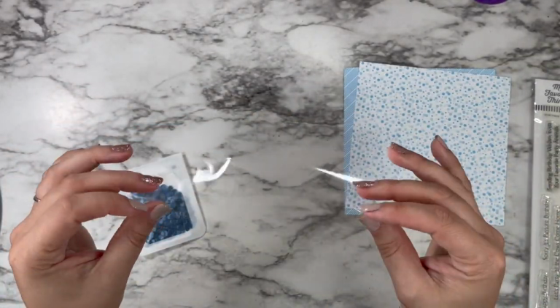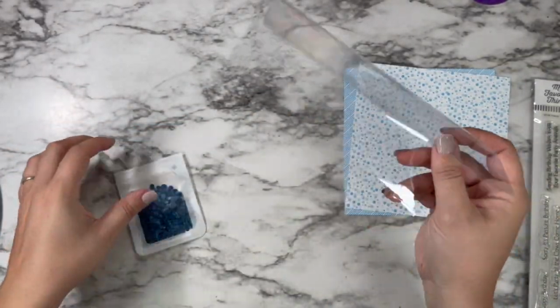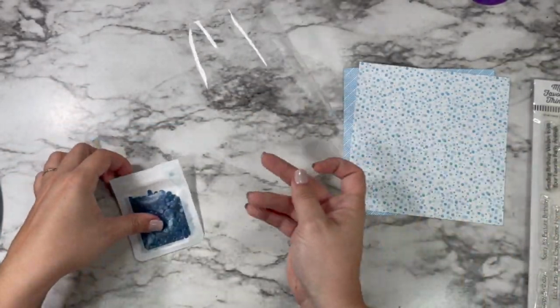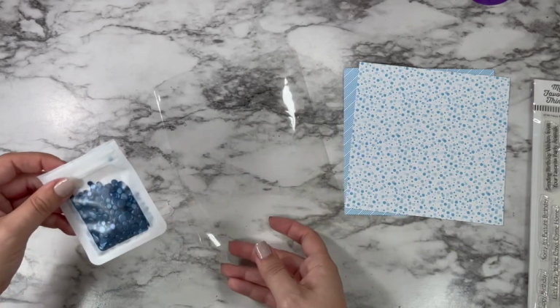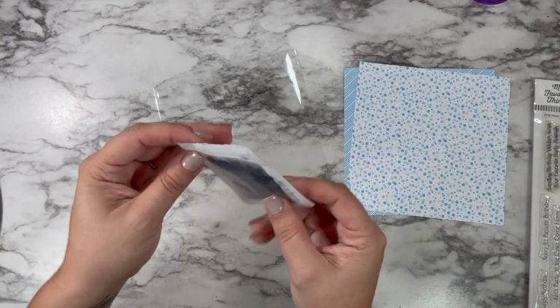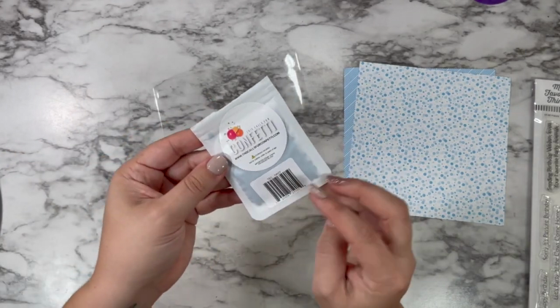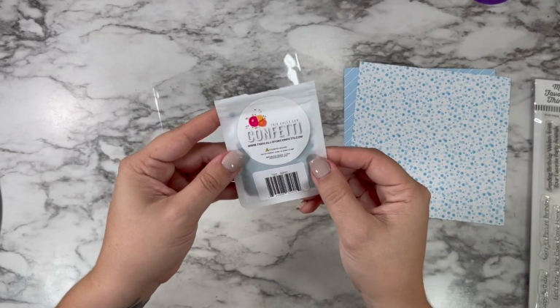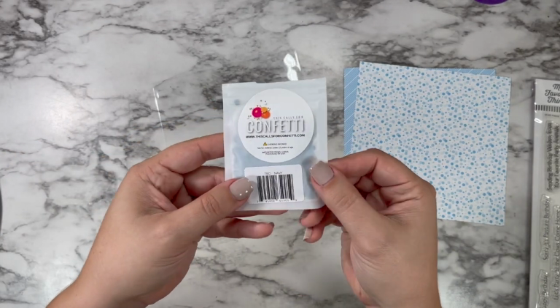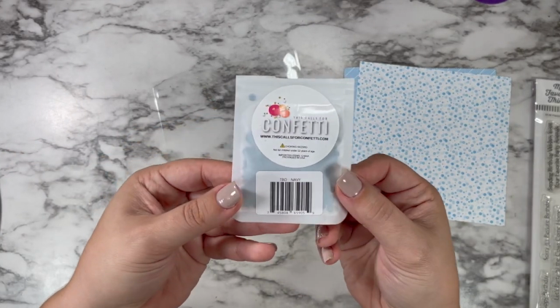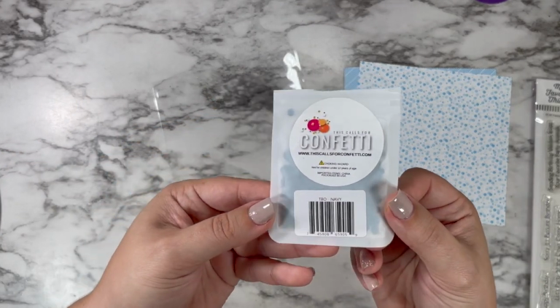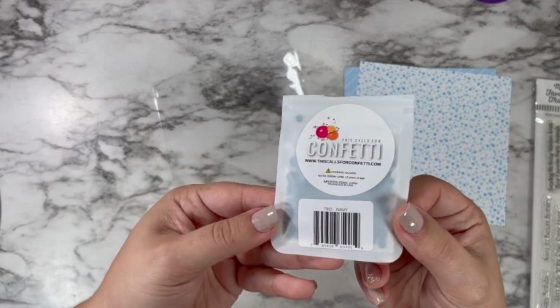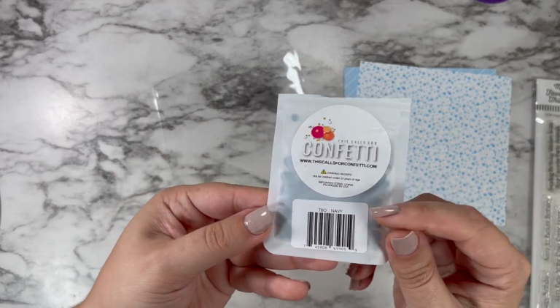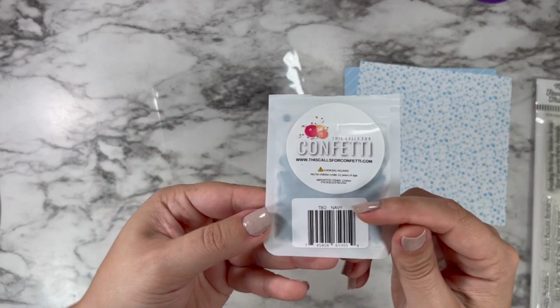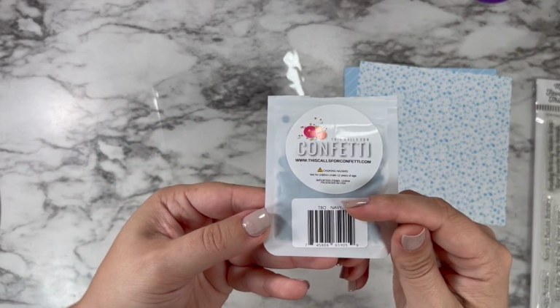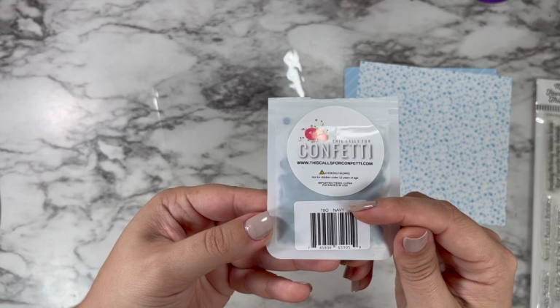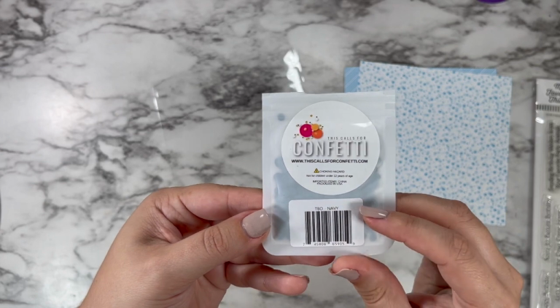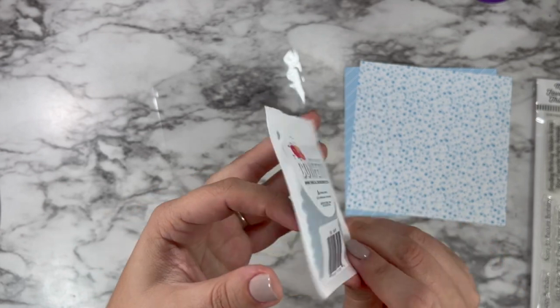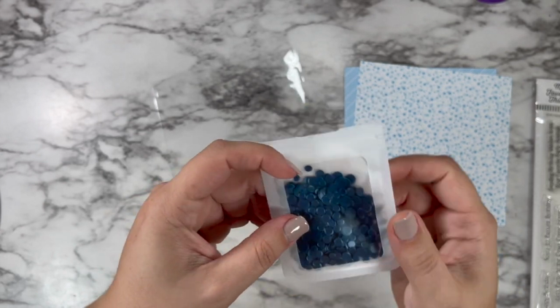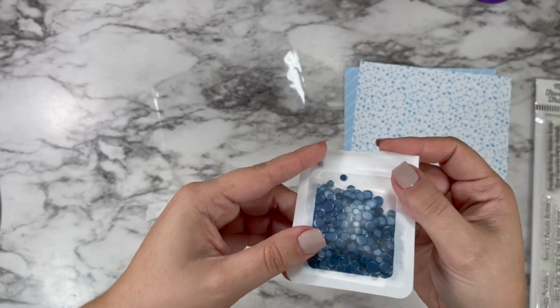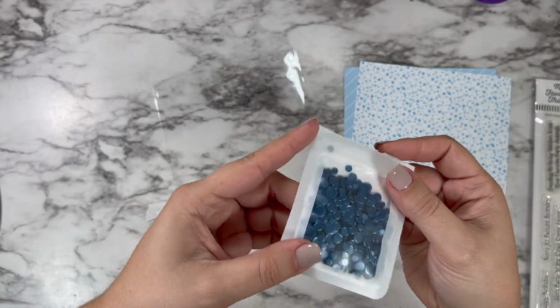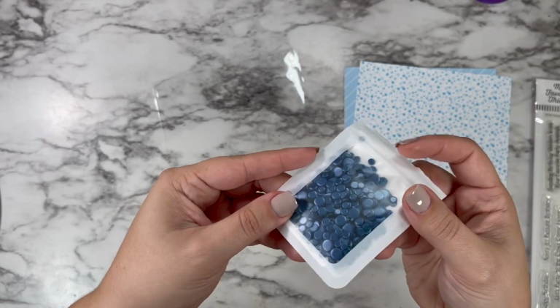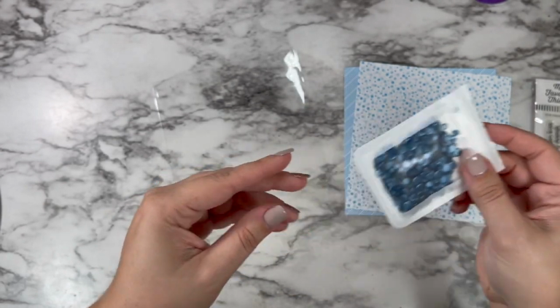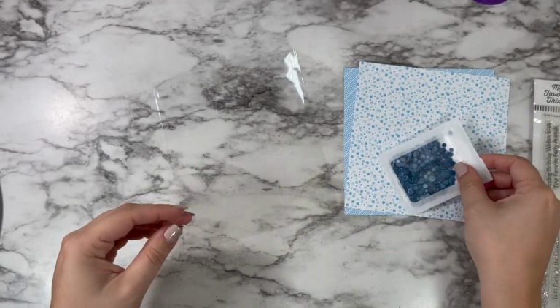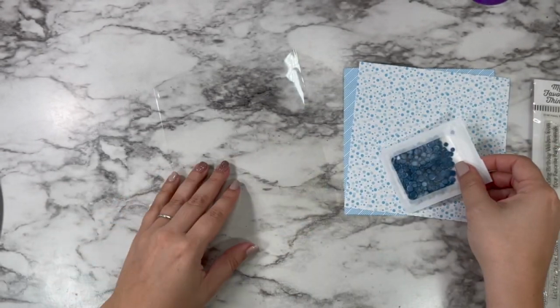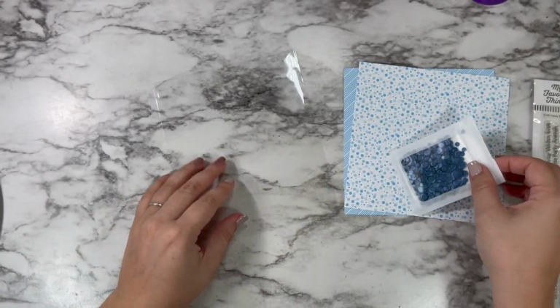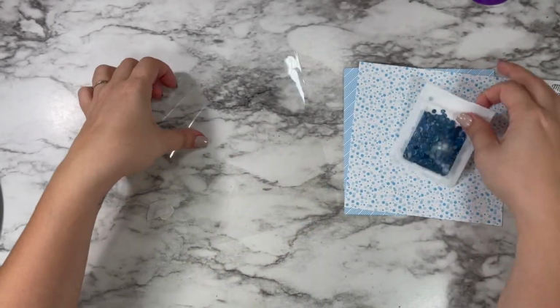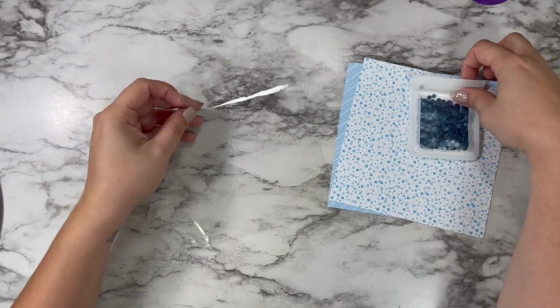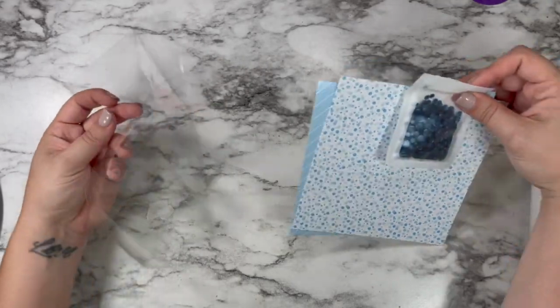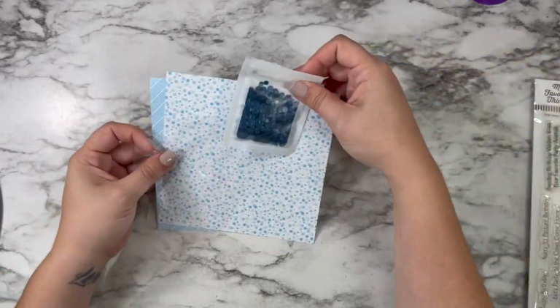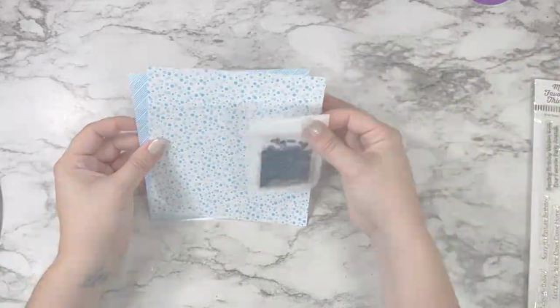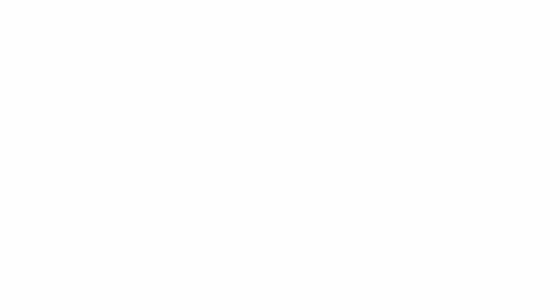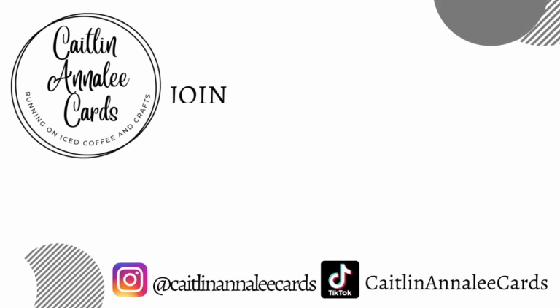So I'm using that leftover packaging. And then I have this really beautiful confetti from This Calls for Confetti — this is the Navy. I'm also going to be adding in one more color, but we'll get to that closer to the end. So we're going to be making an almost full panel shaker.